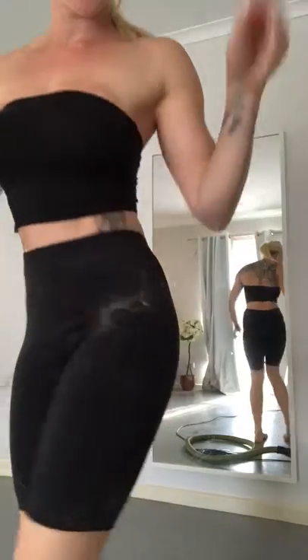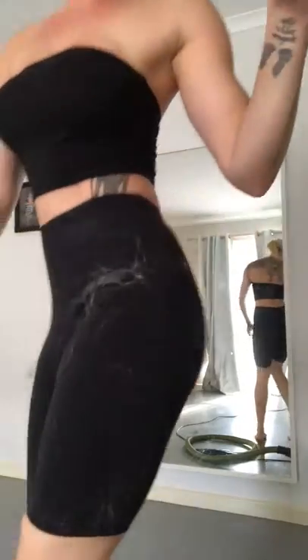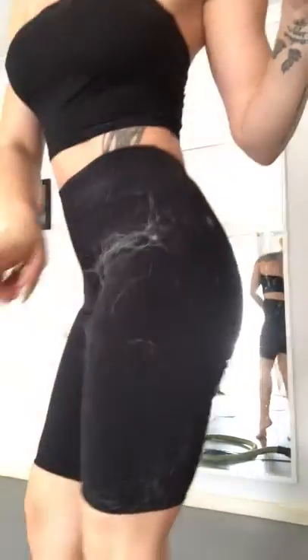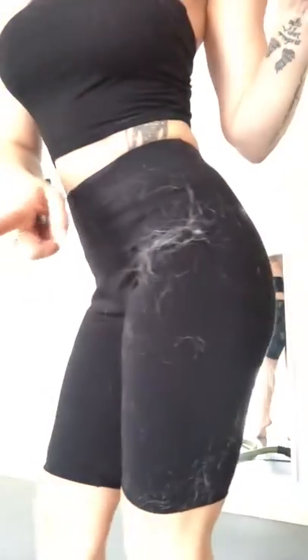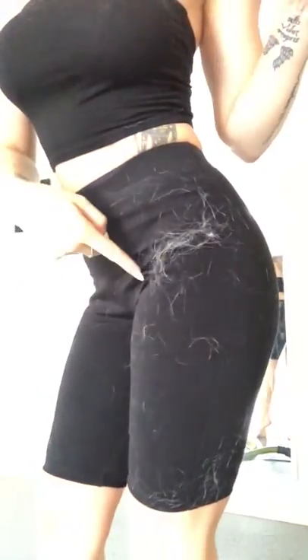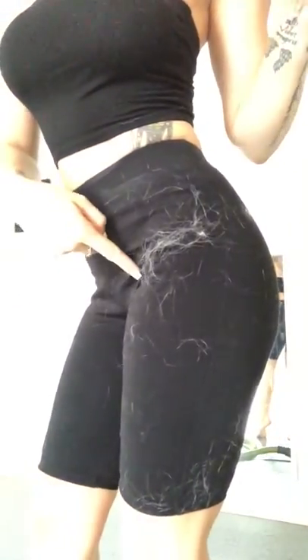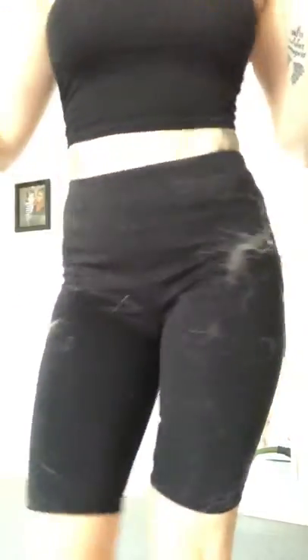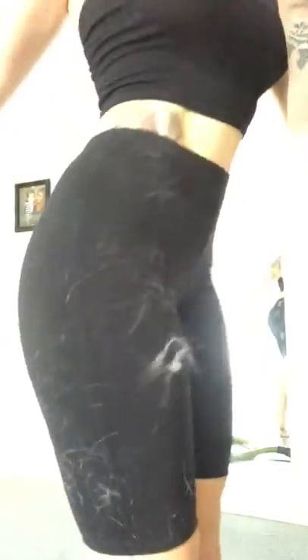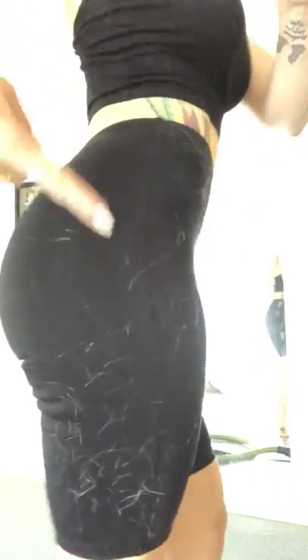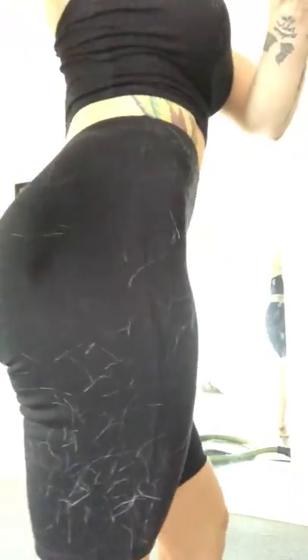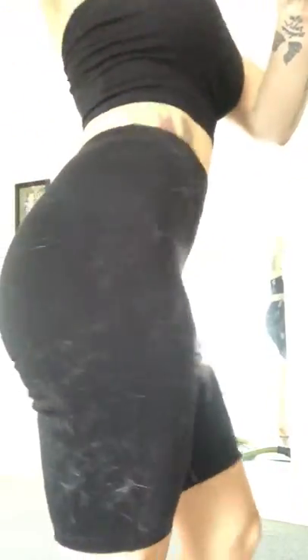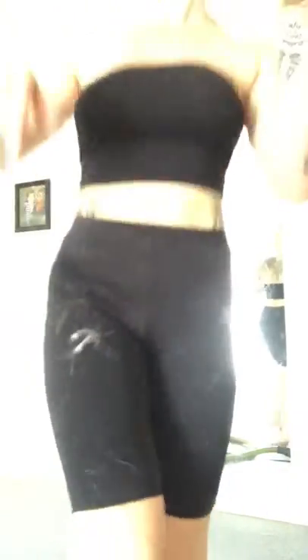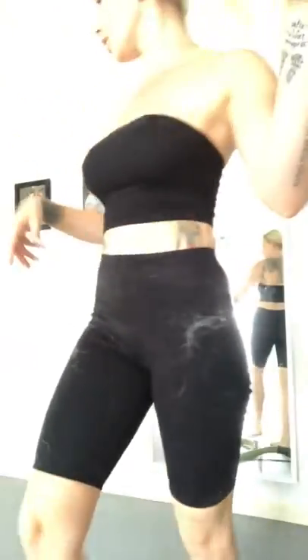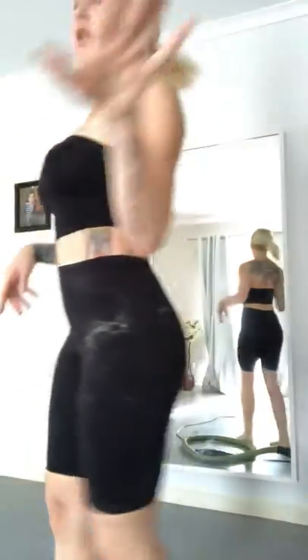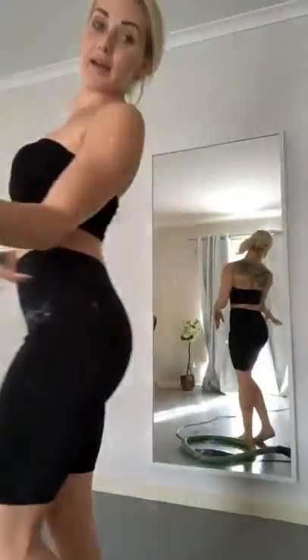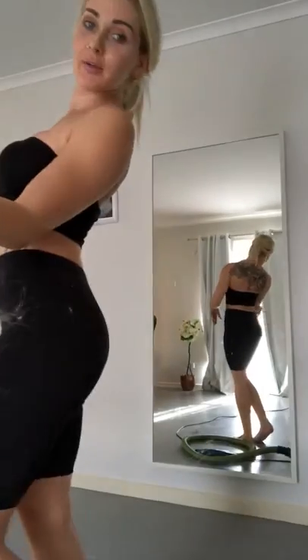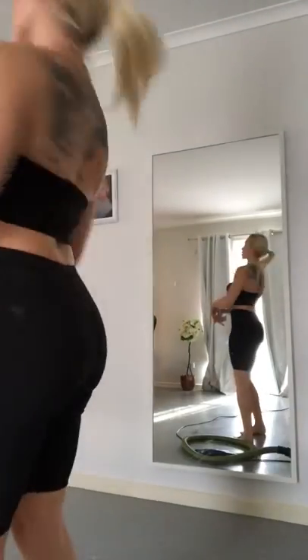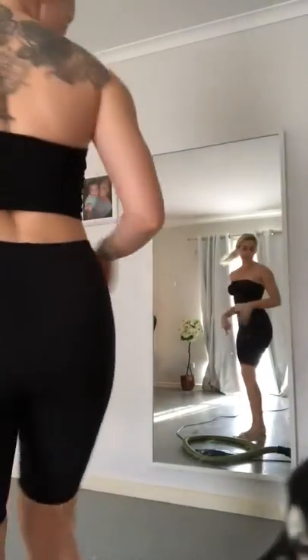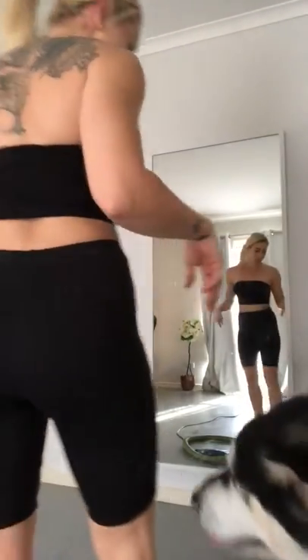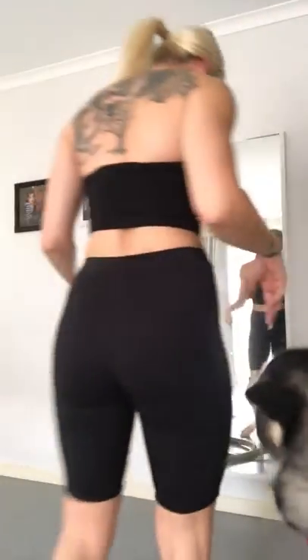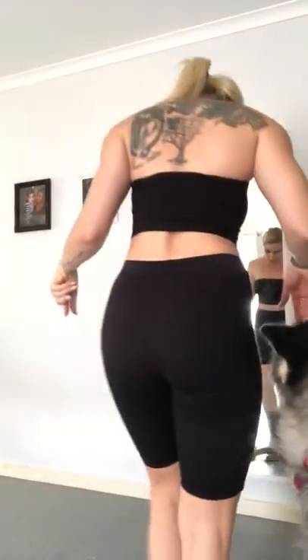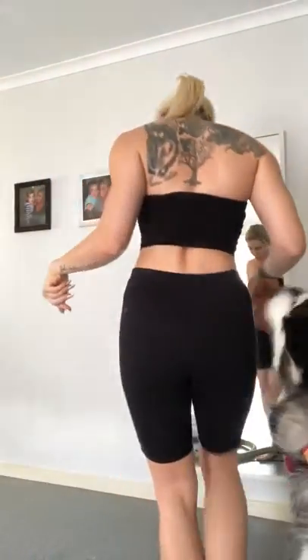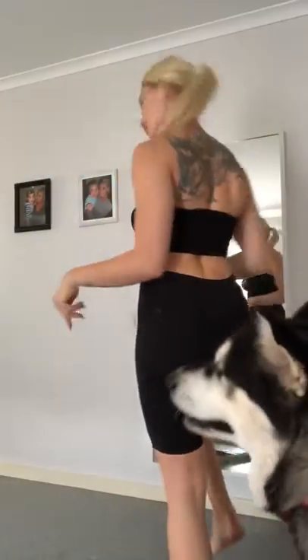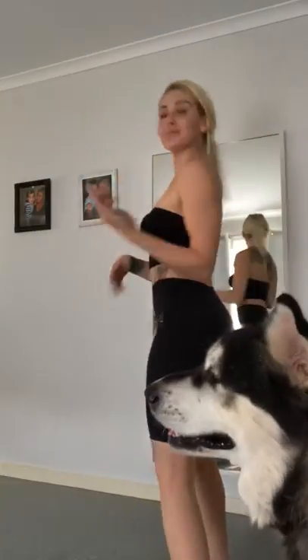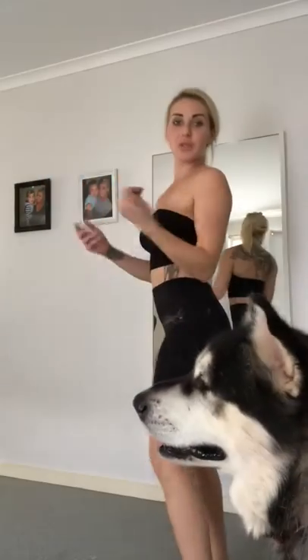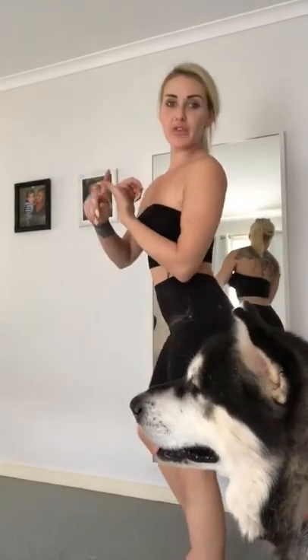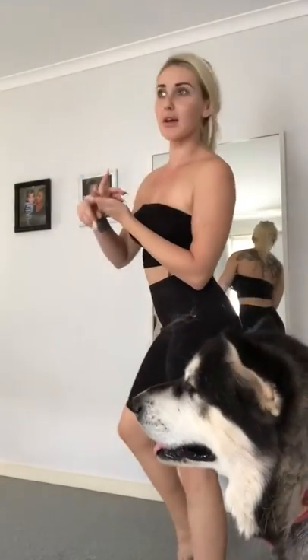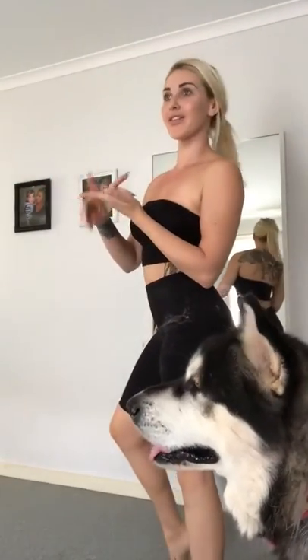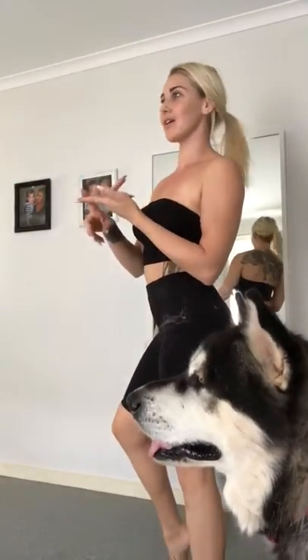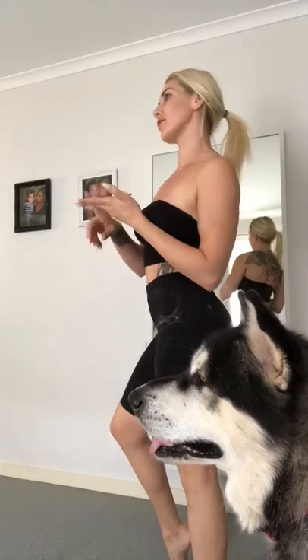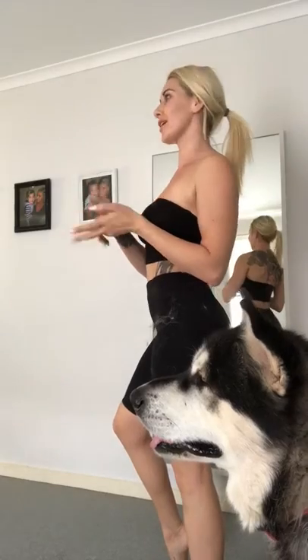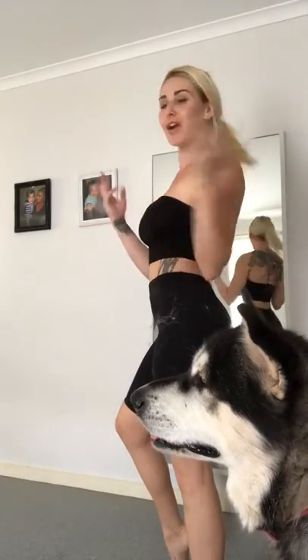If you own an Alaskan Malamute, we will know this is what you look like. So pretty much: fur, fur, fur, fur.